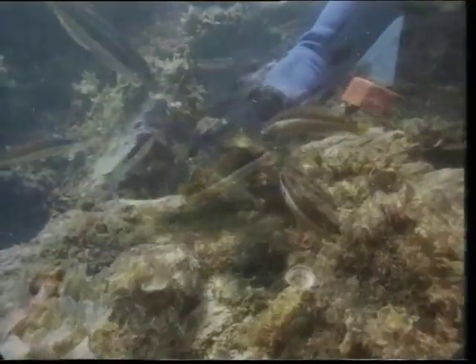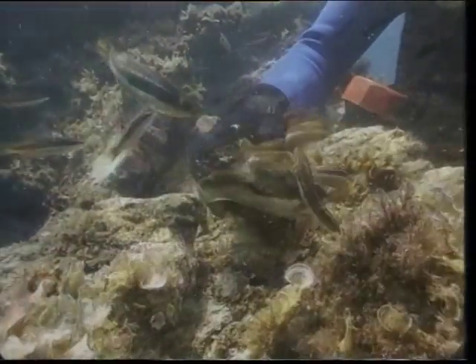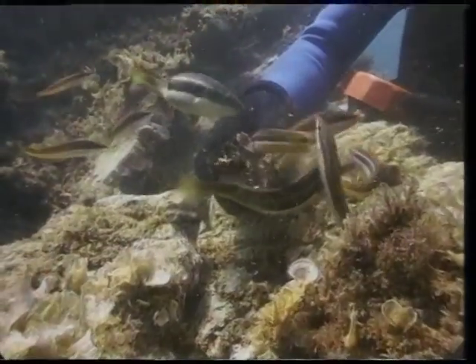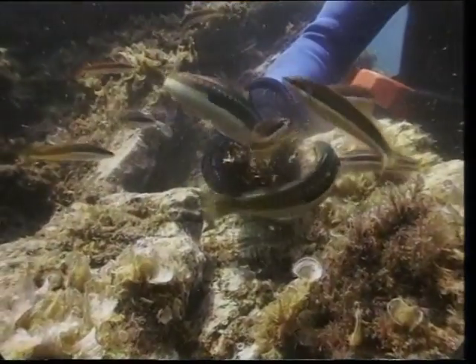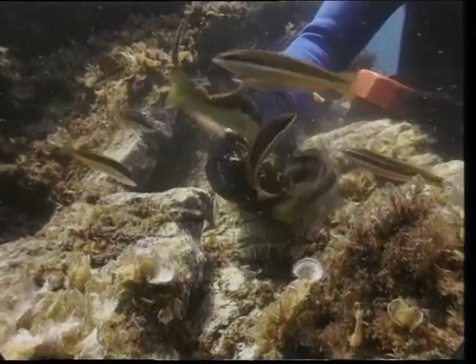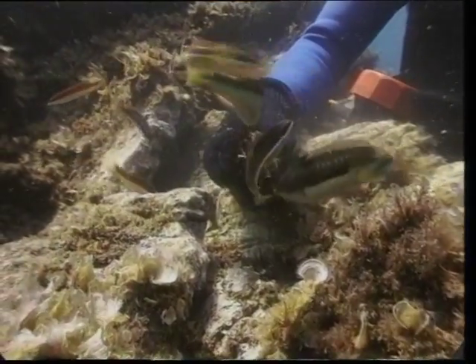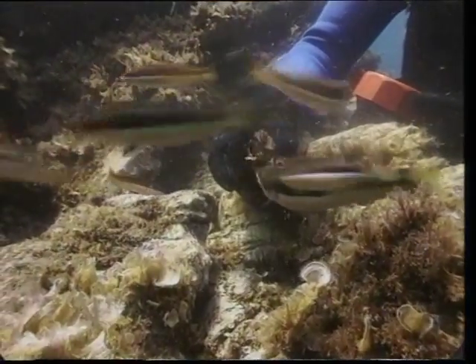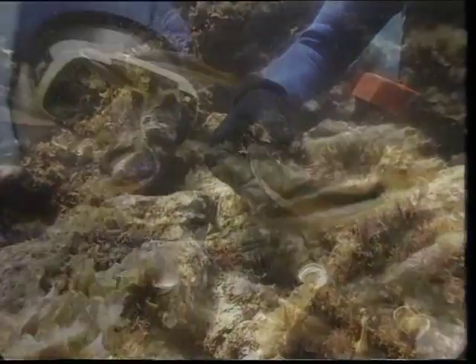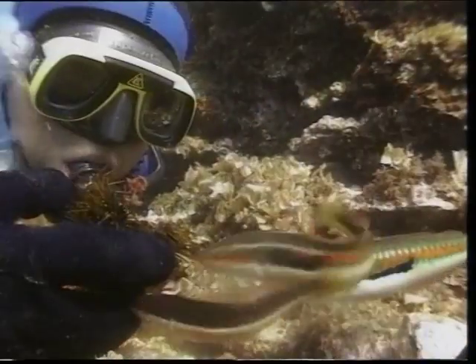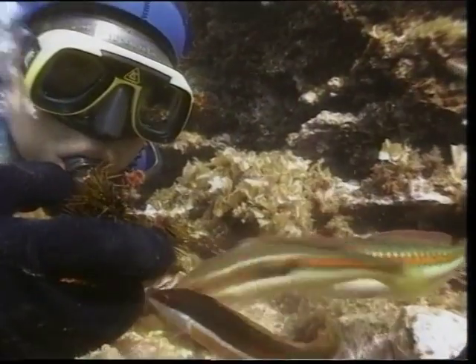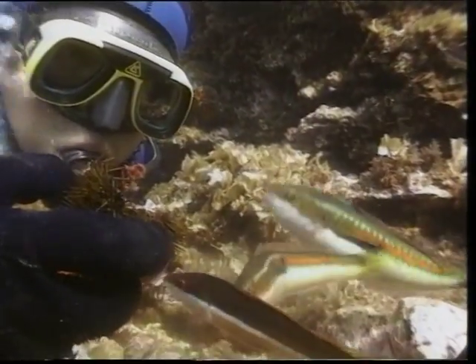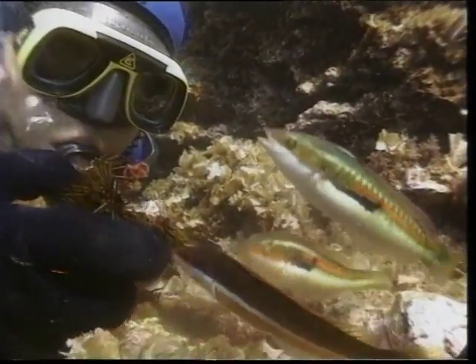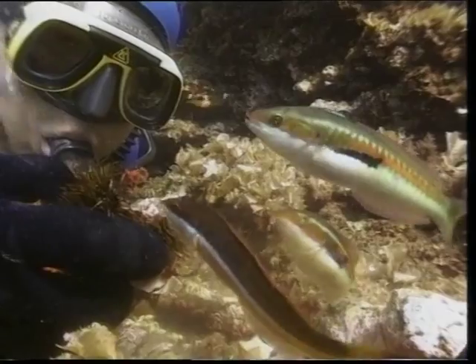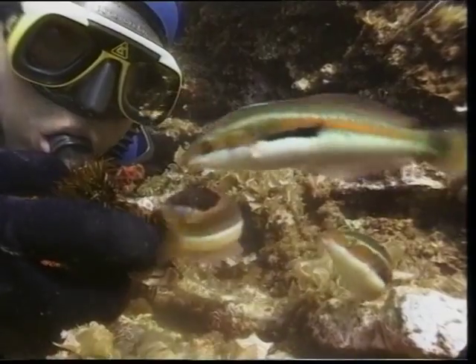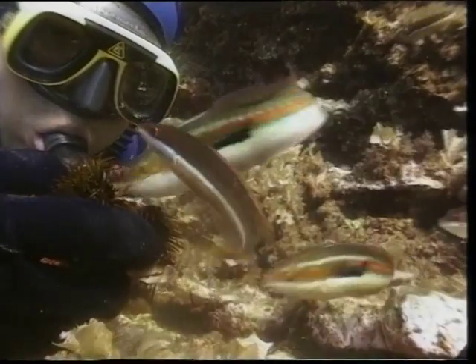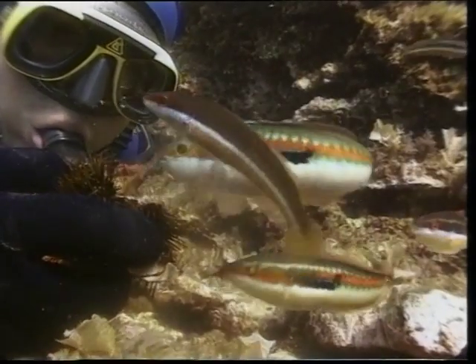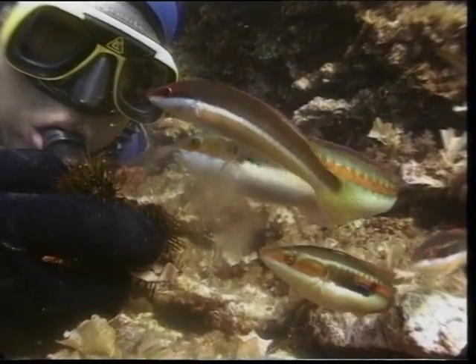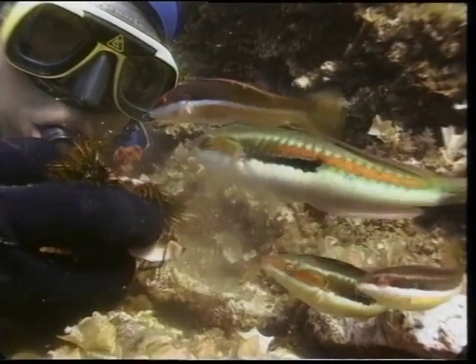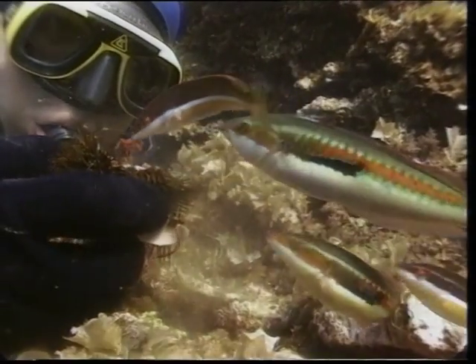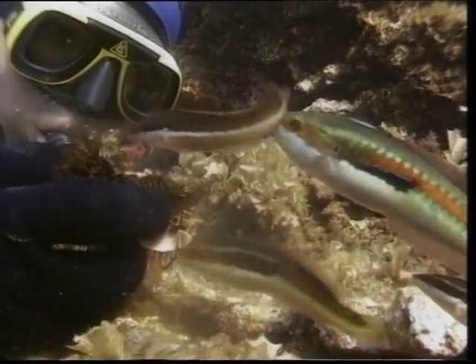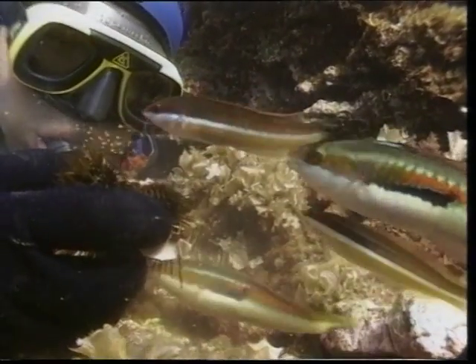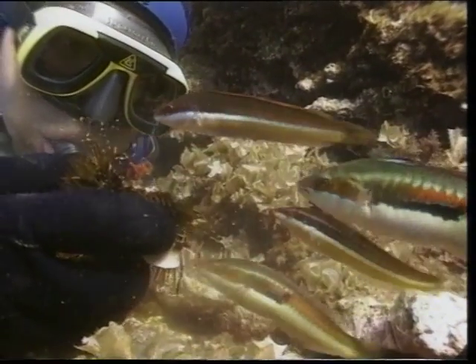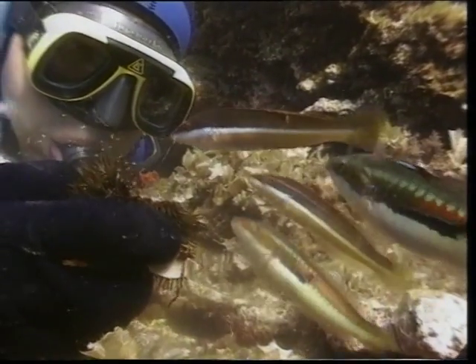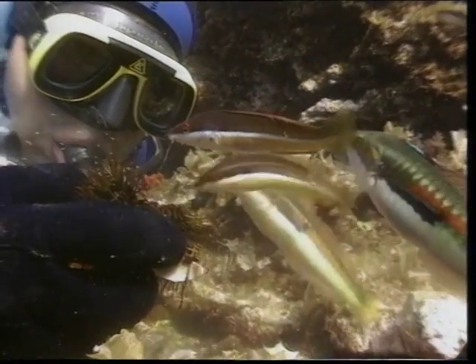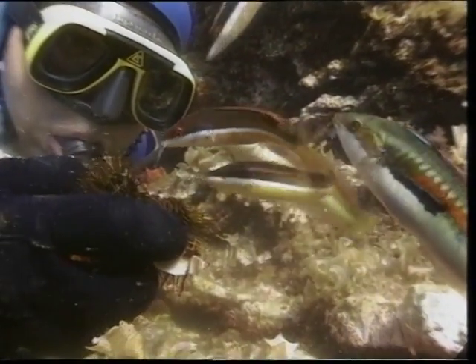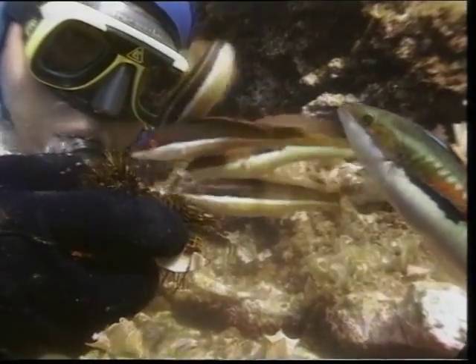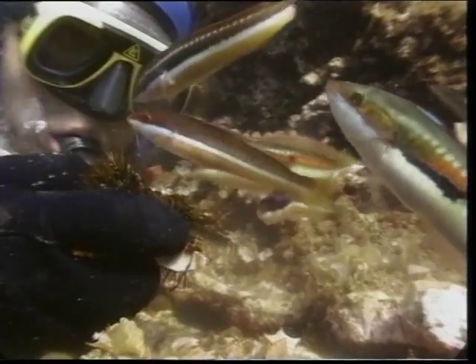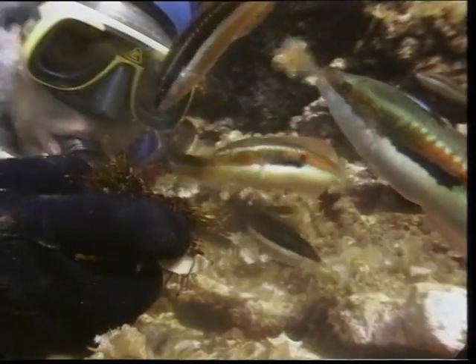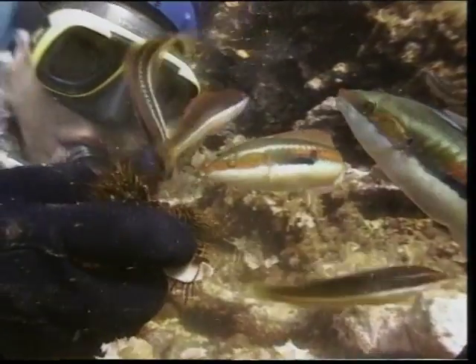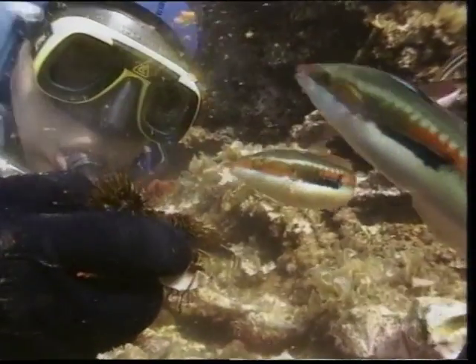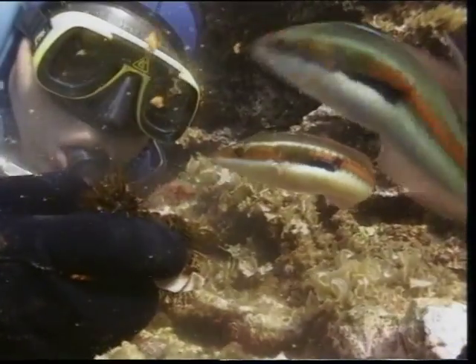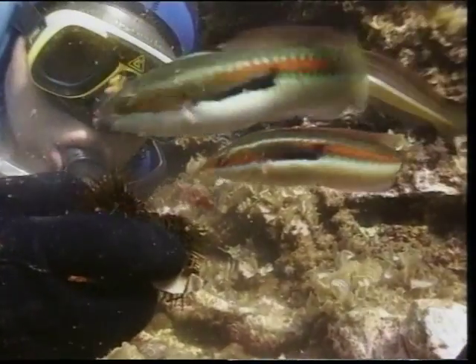The abundance of this silent world becomes more evident as soon as its inhabitants are offered food. Within seconds, large groups of multicolored fish appear out of nowhere.